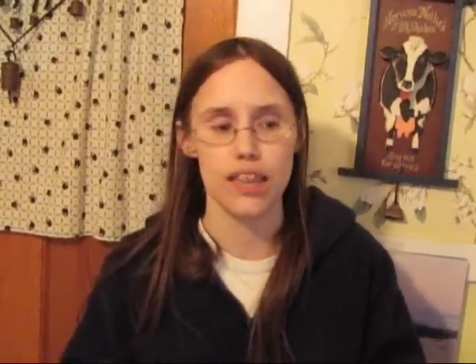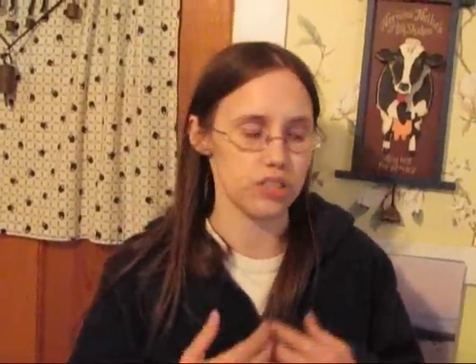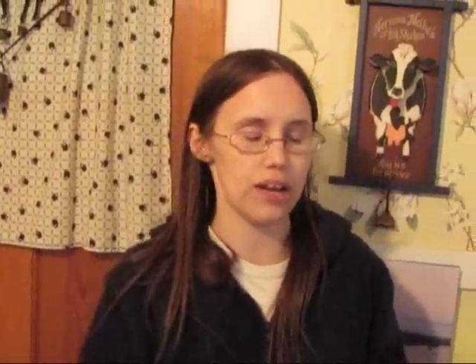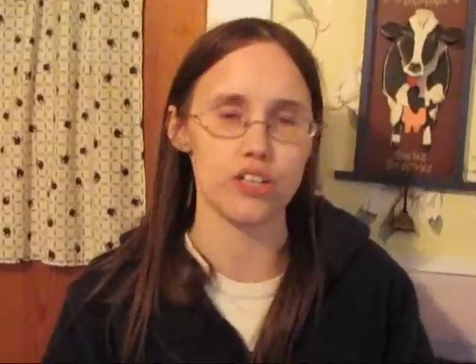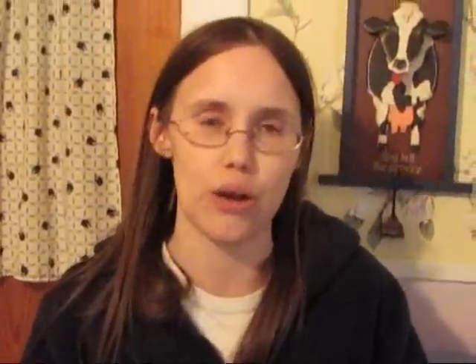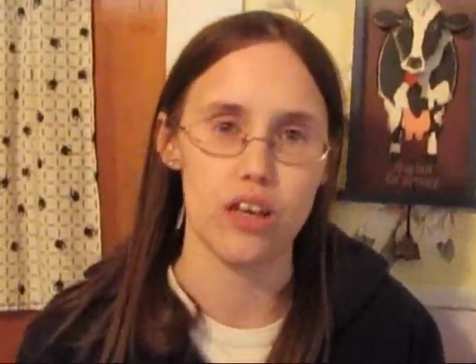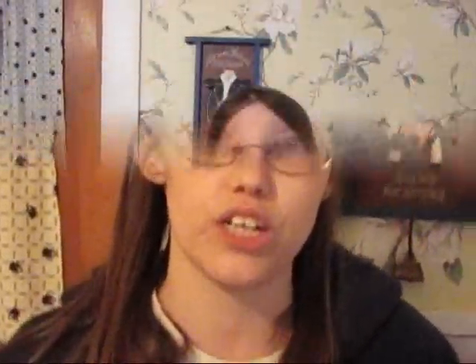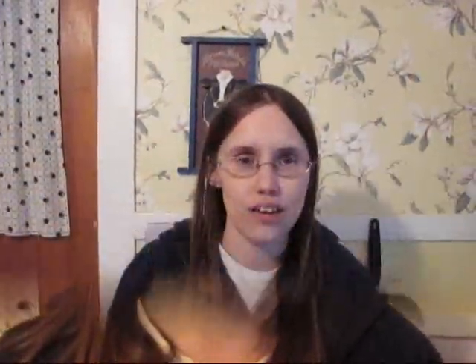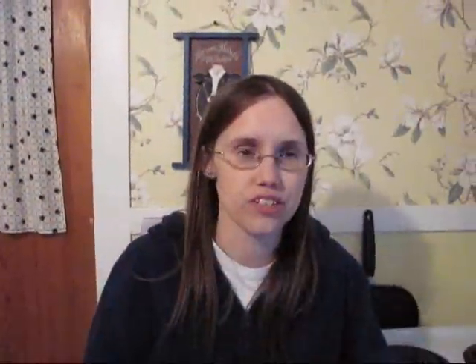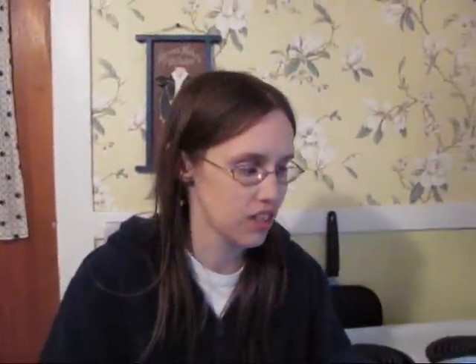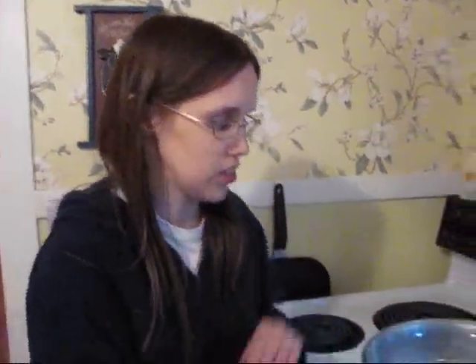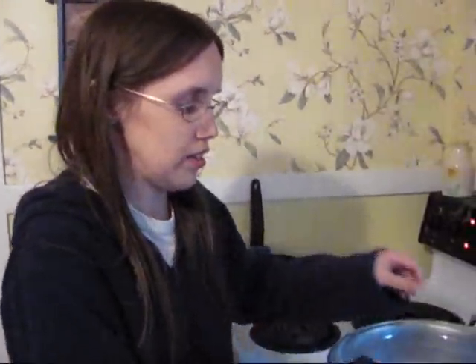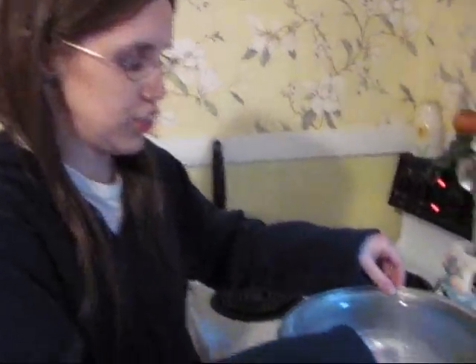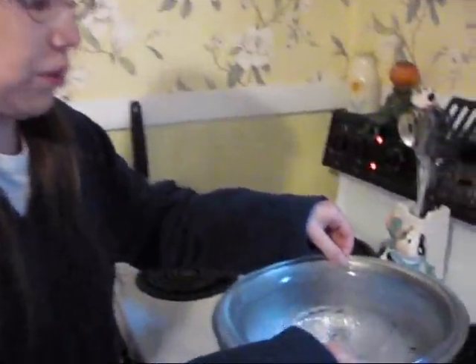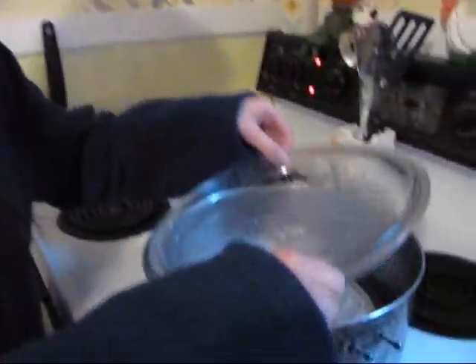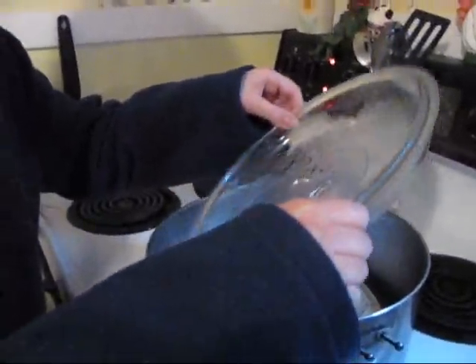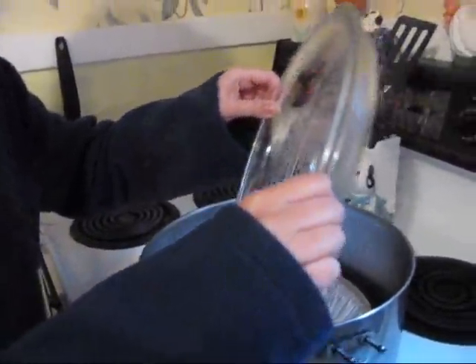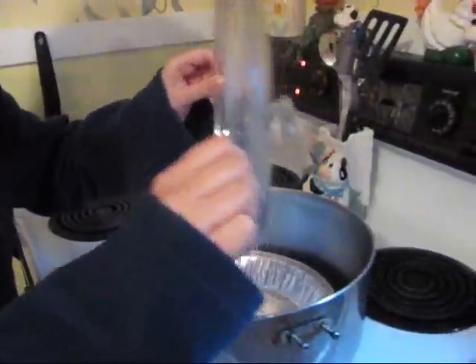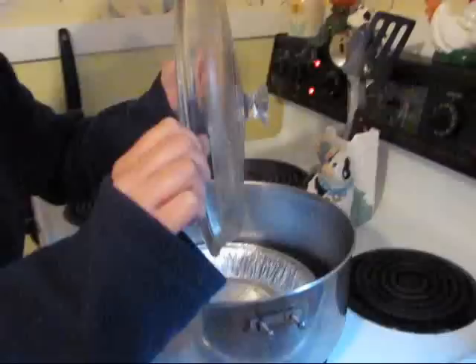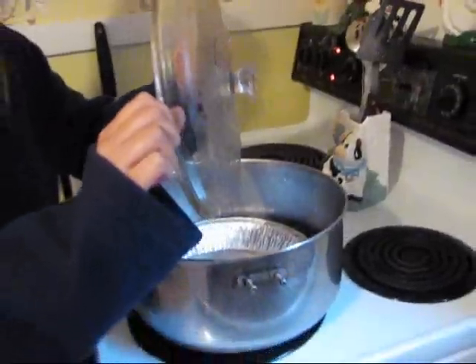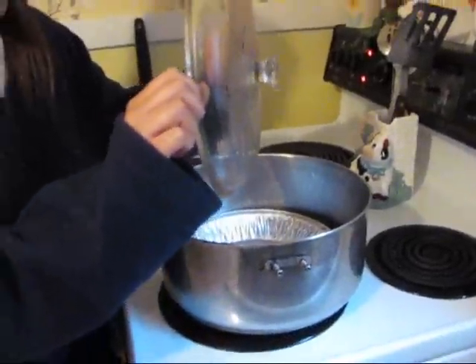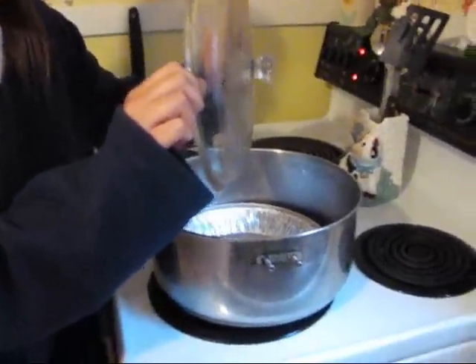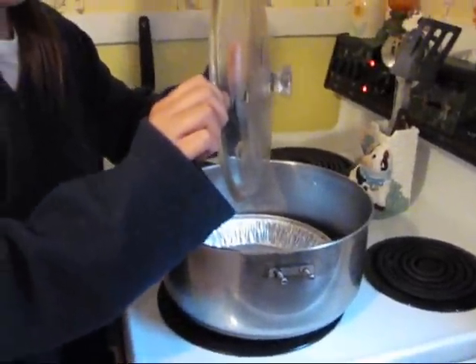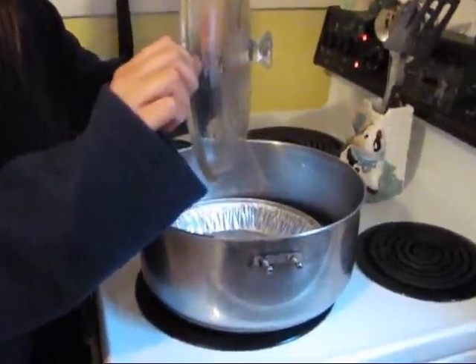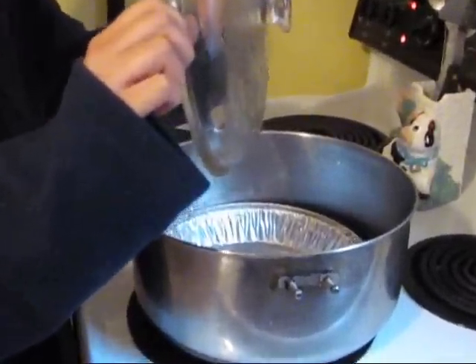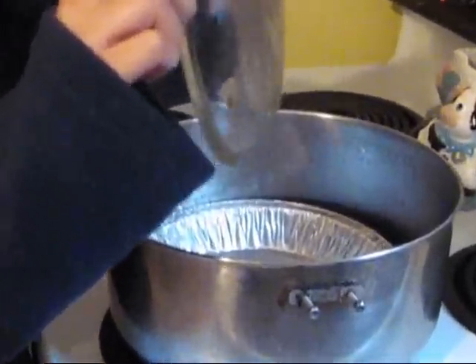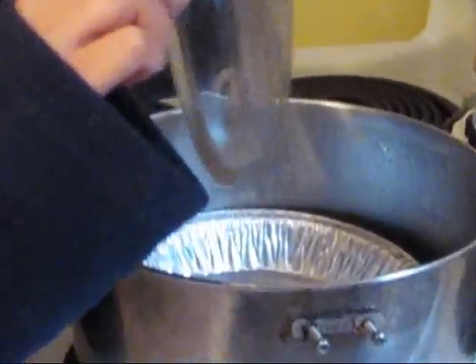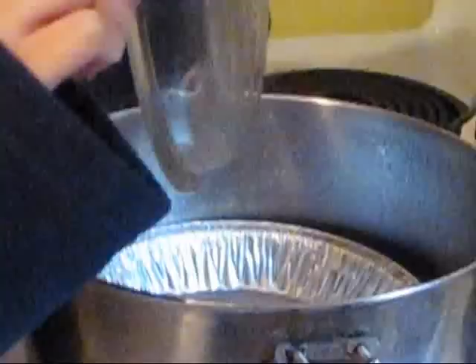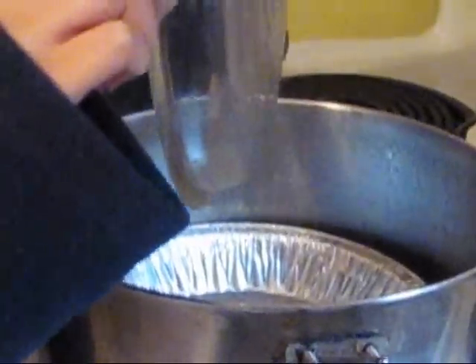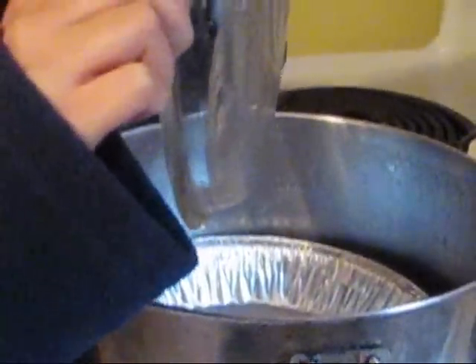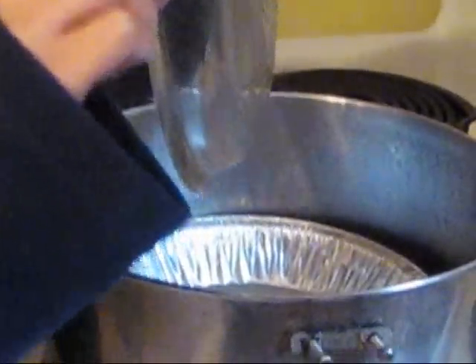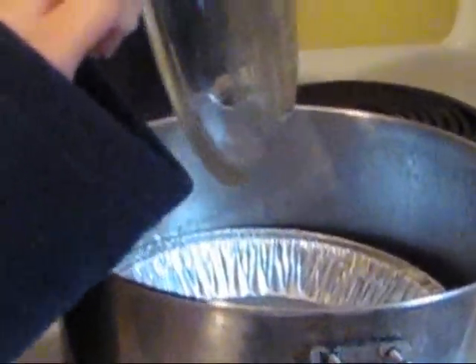The lavender is done now, so we can finish it up and get it all jarred and labeled. What I do first is I kind of tip it and shake it a little bit so all the oil gets down into the pan.